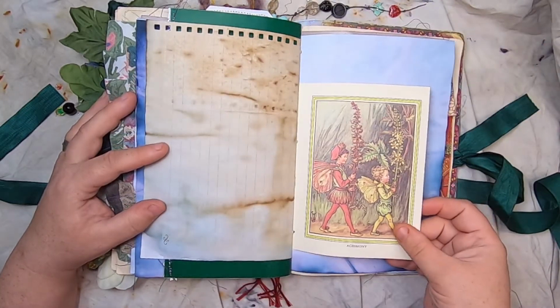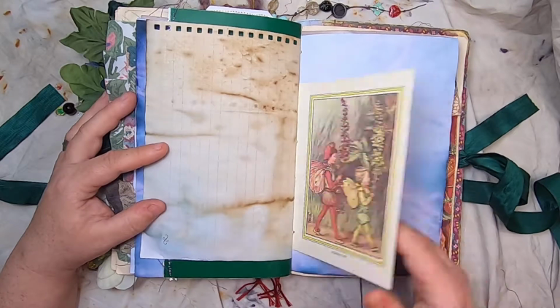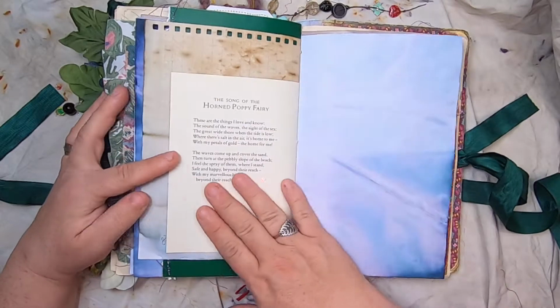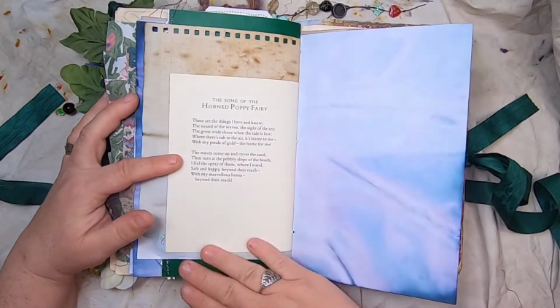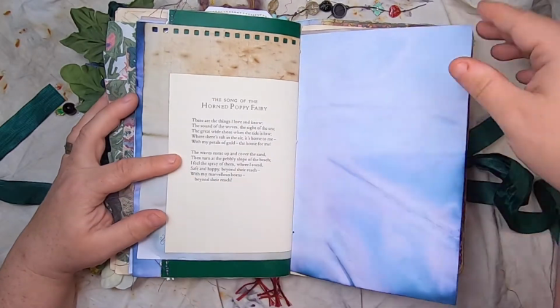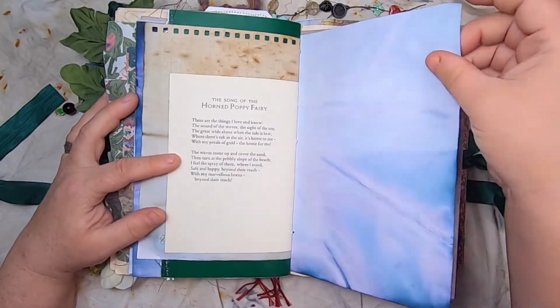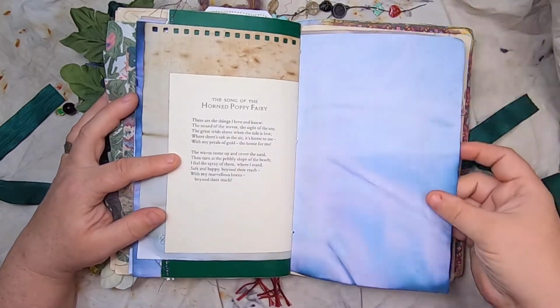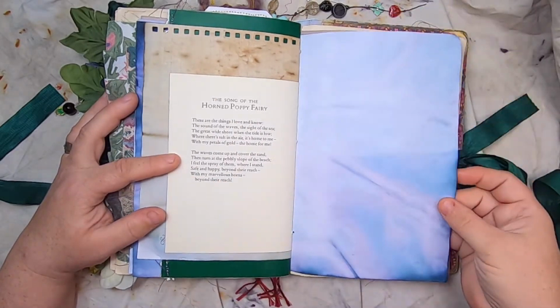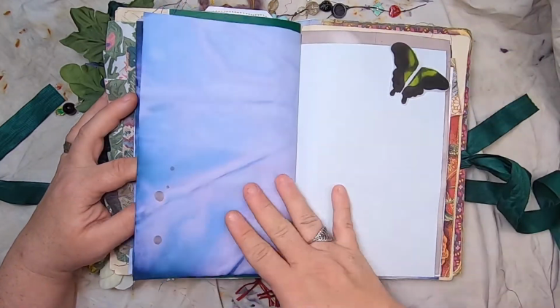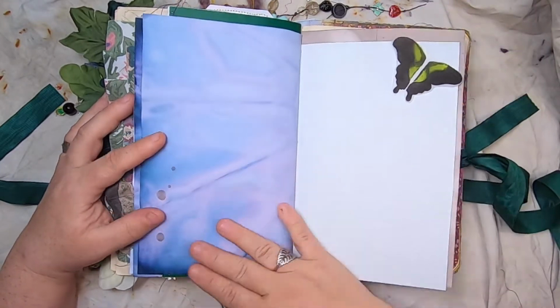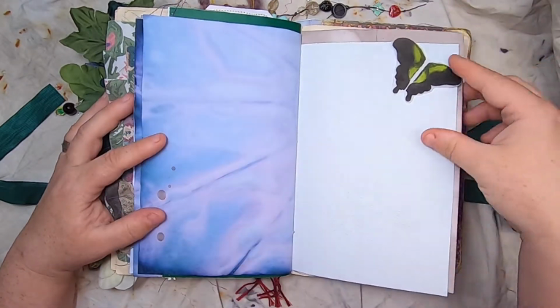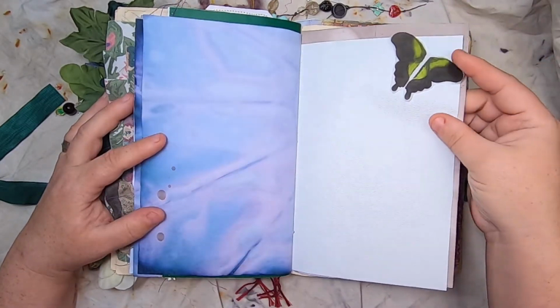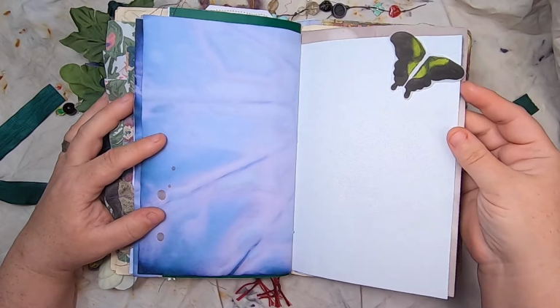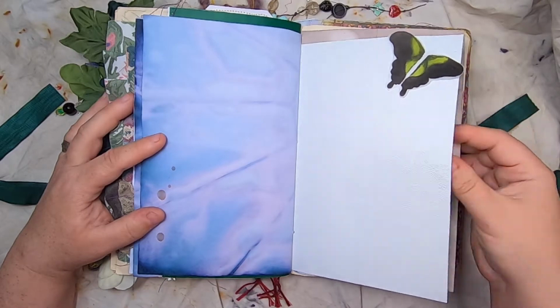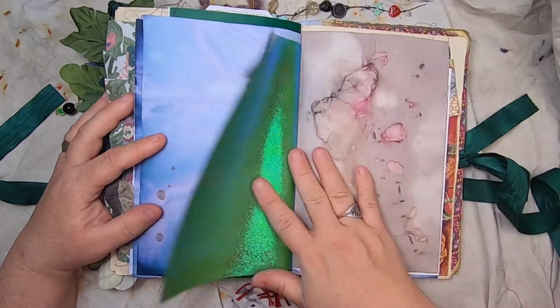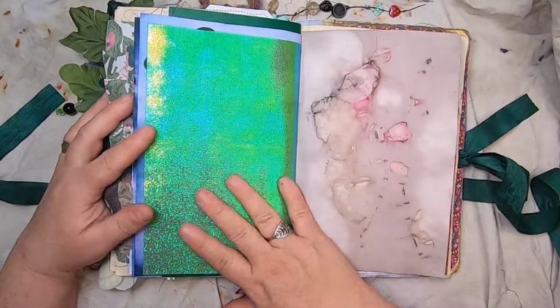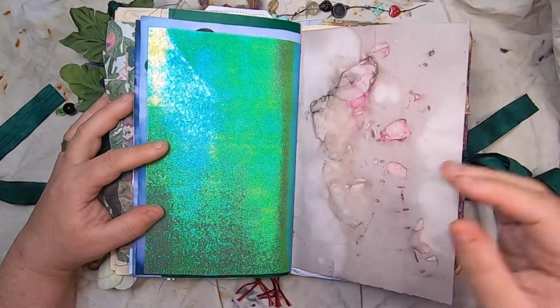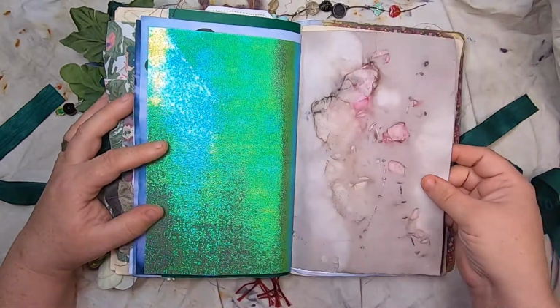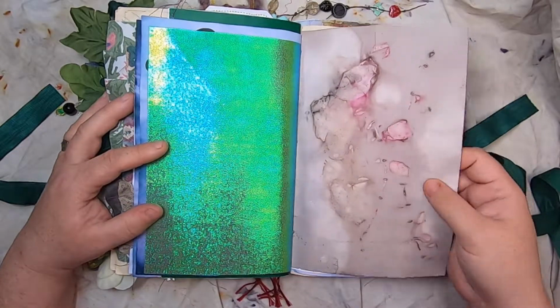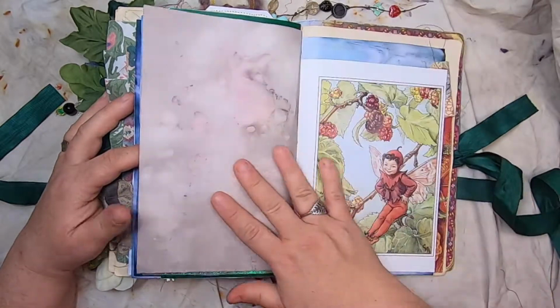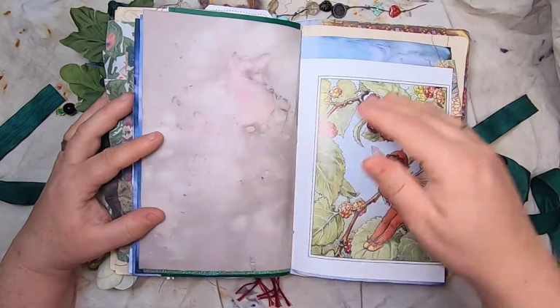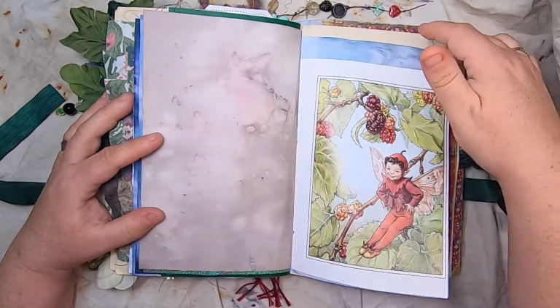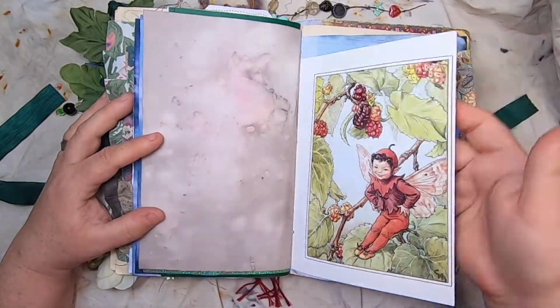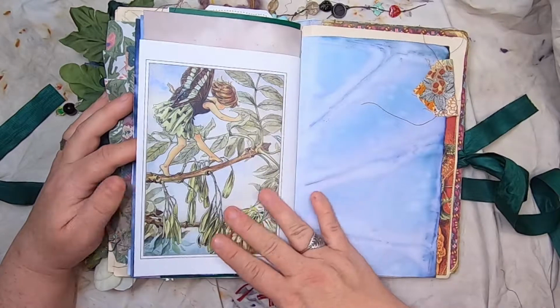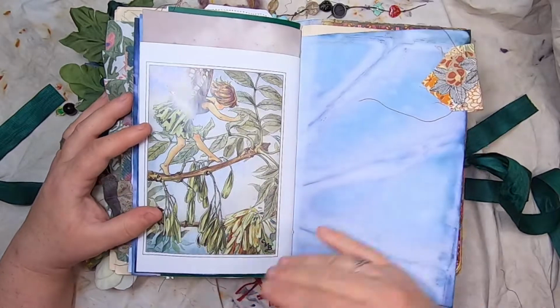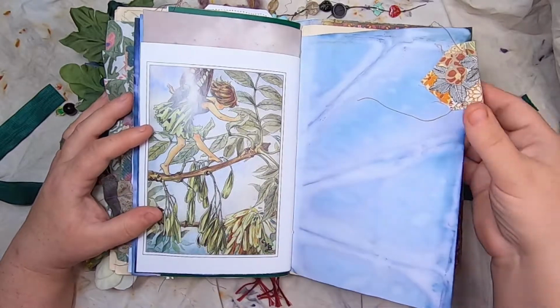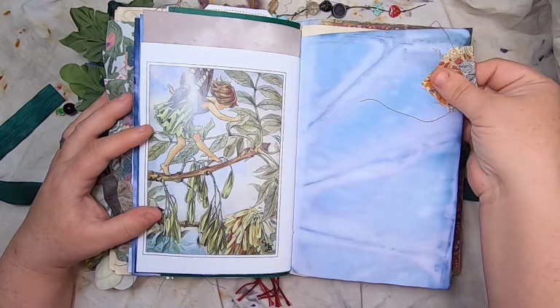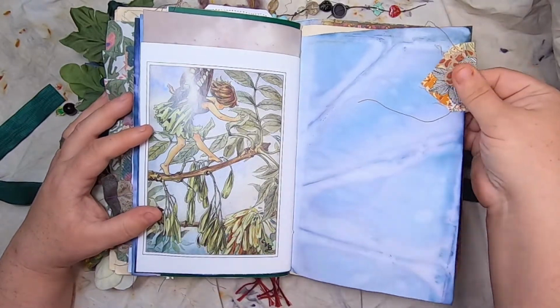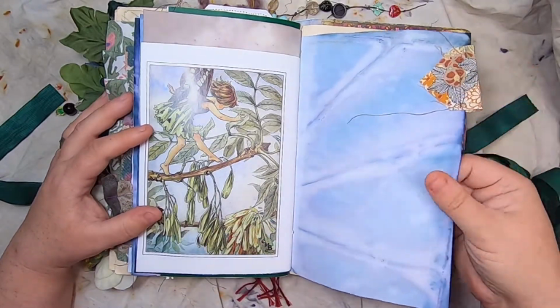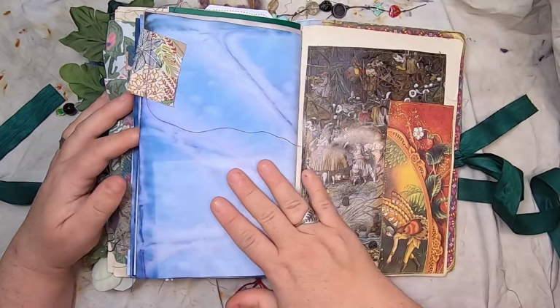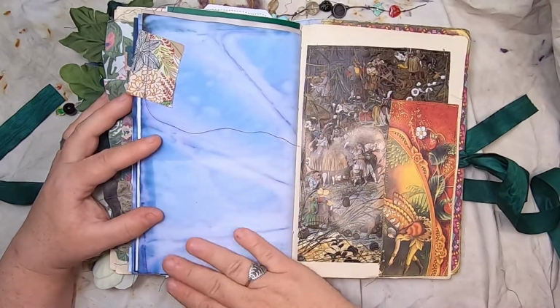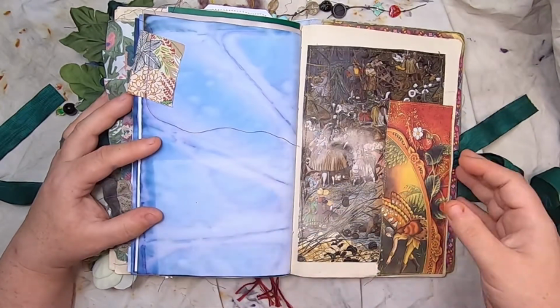The Agrimony Fairy, the song of the Horned Poppy Fairy — there's a little vellum butterfly here on fairy paper. More eco-printing and Barker fairies, and fabric on the side of cabbage-dyed paper.